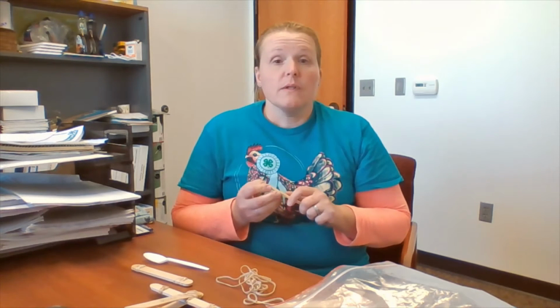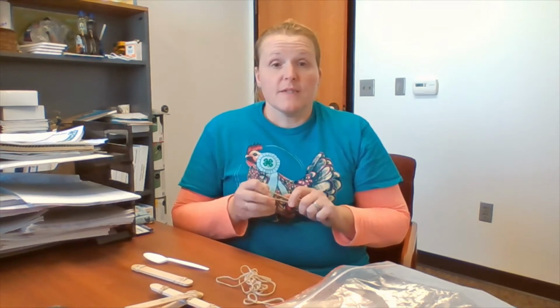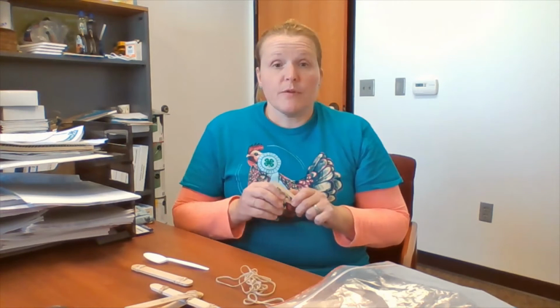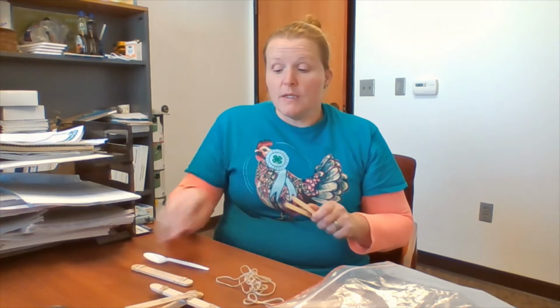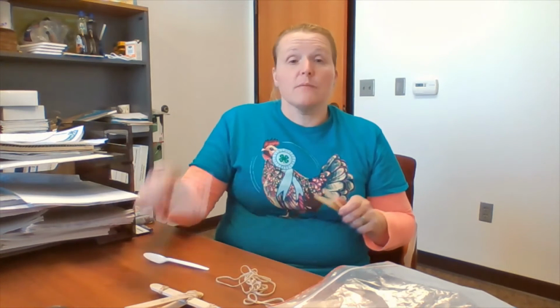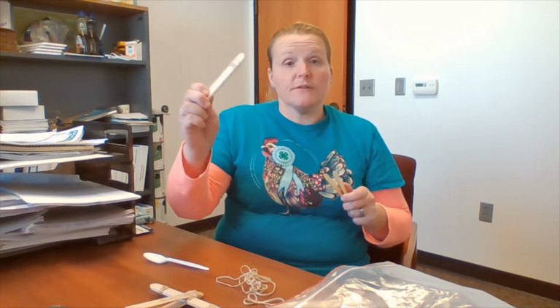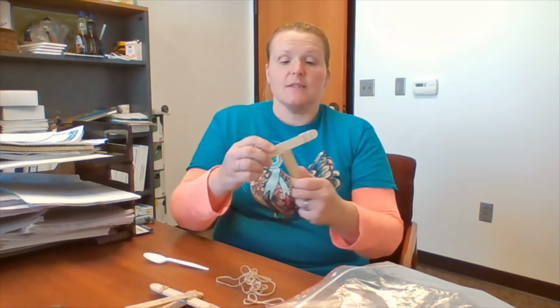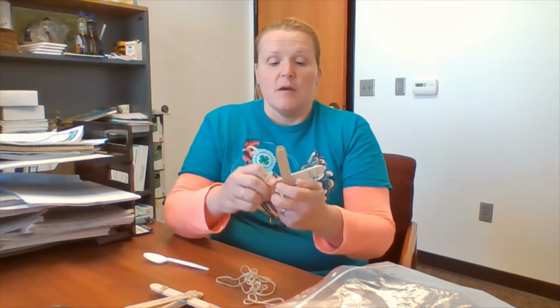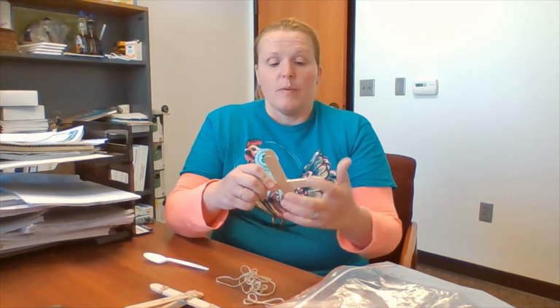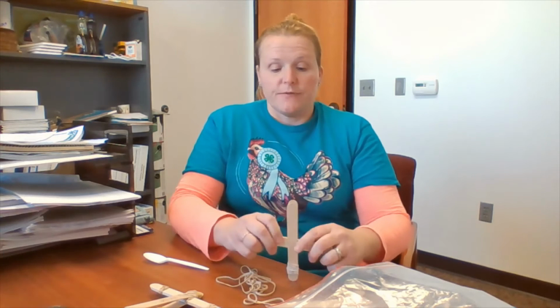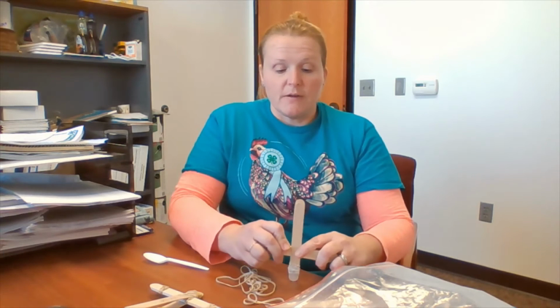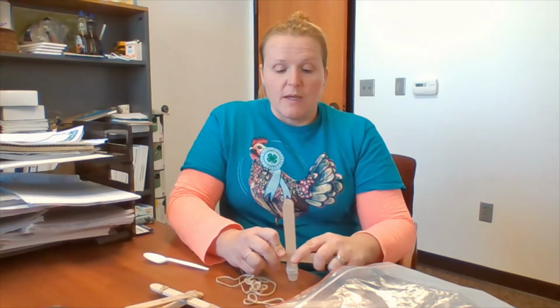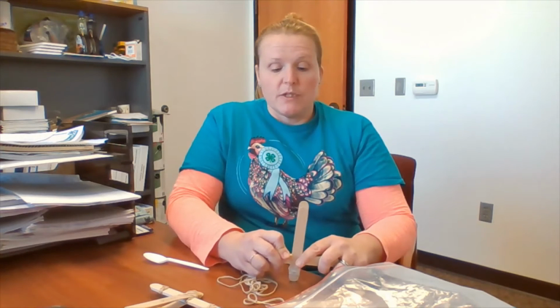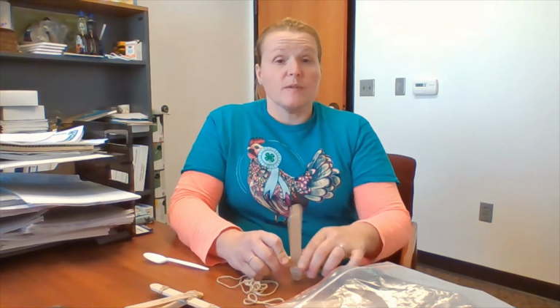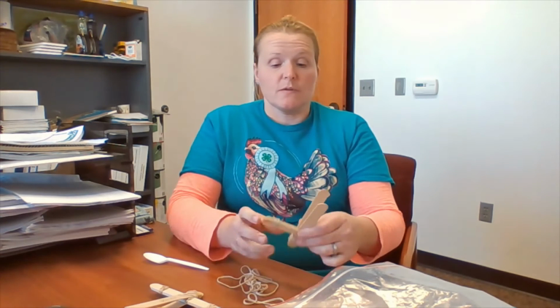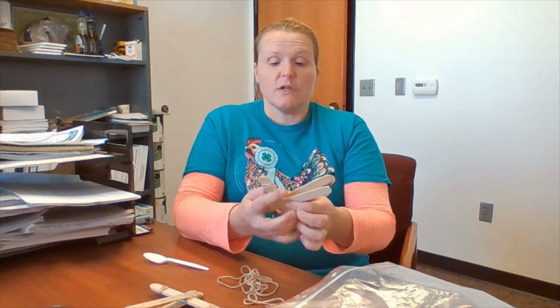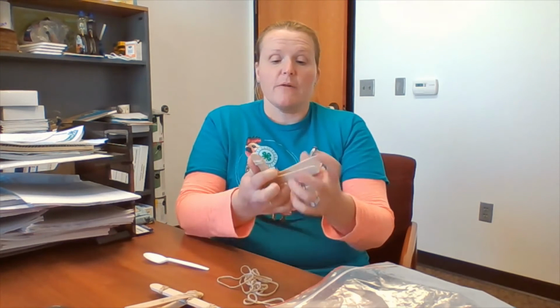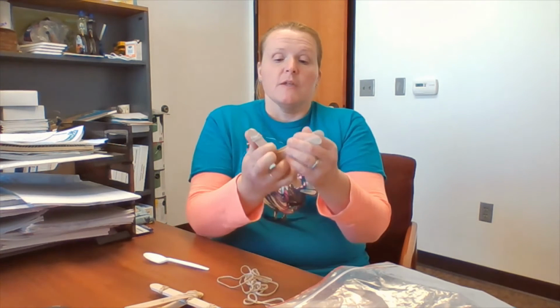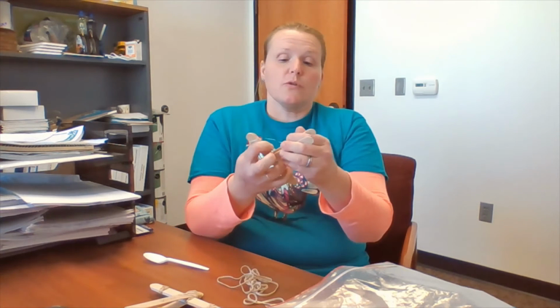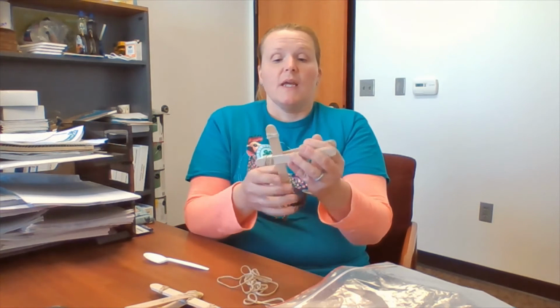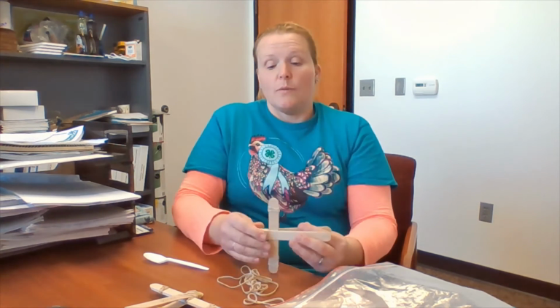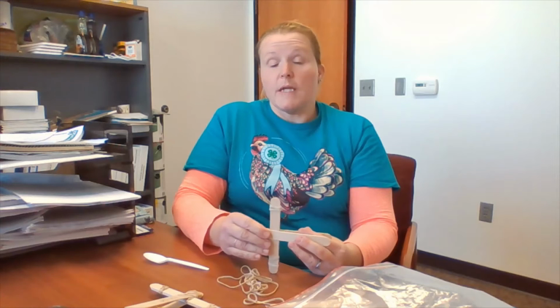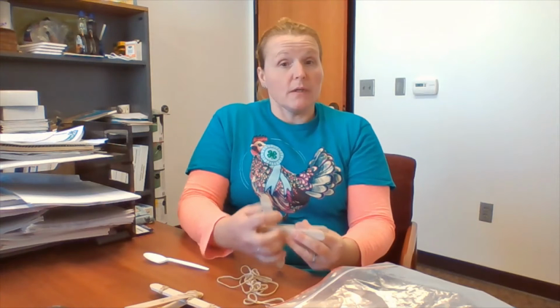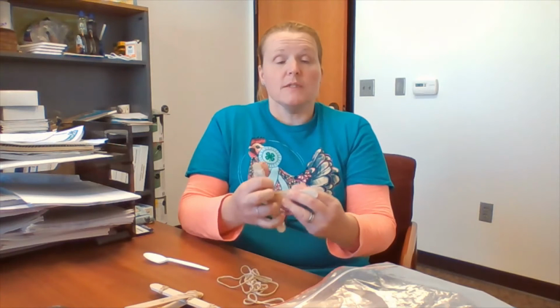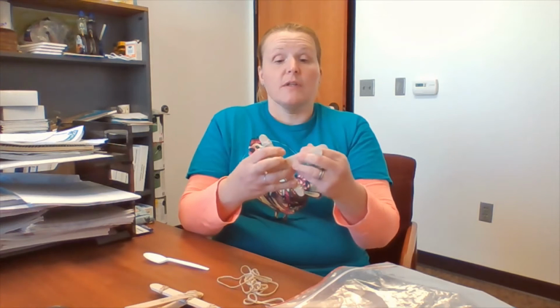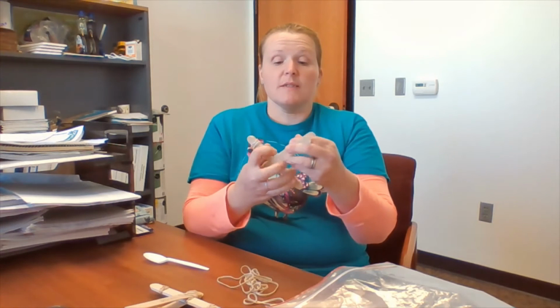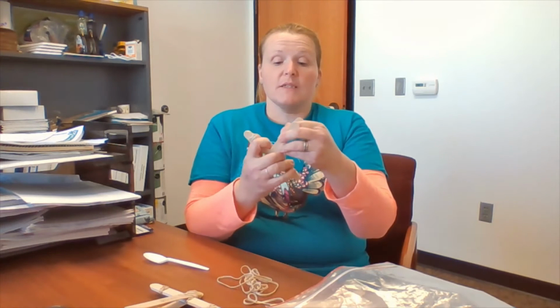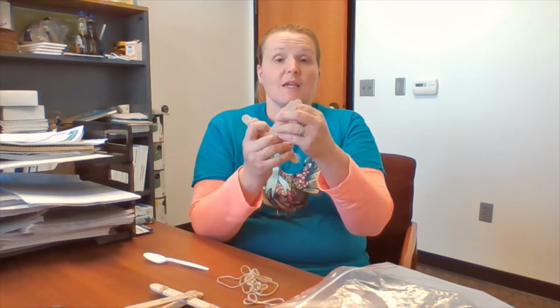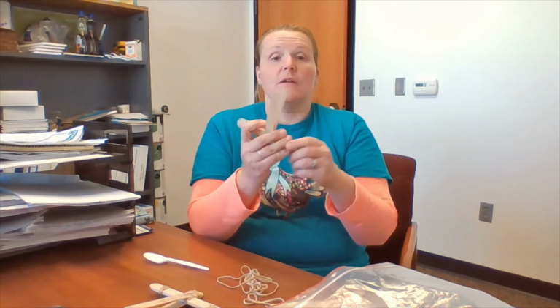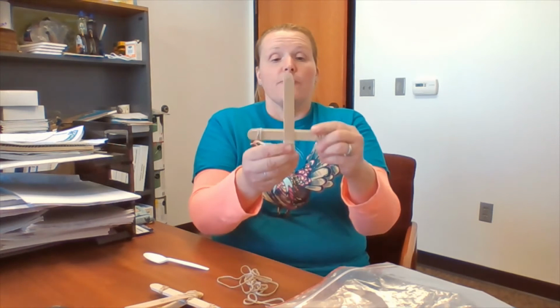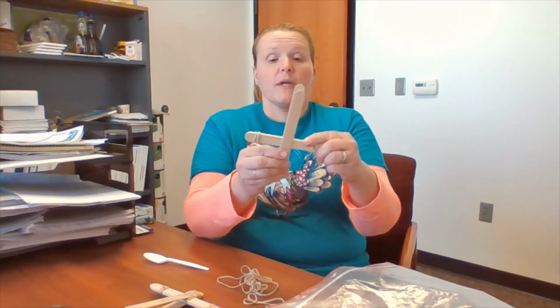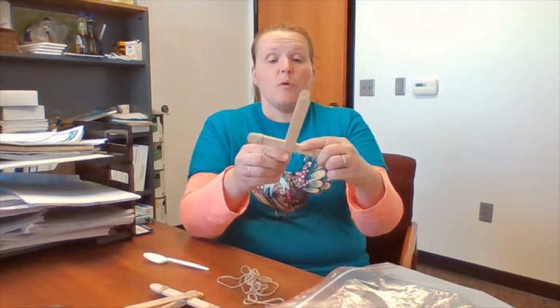Step number three: take your bundle of sticks and push it as far down as you can between your chopsticks or your duck's mouth, so you create a handle. You want it right in the middle to have a nice, balanced handle for your catapult.